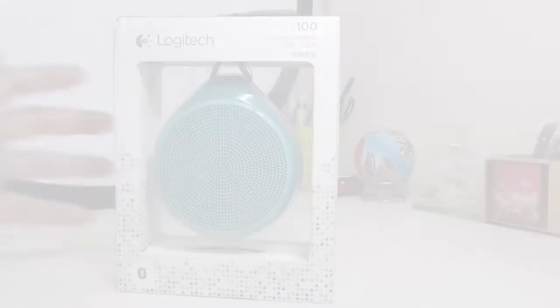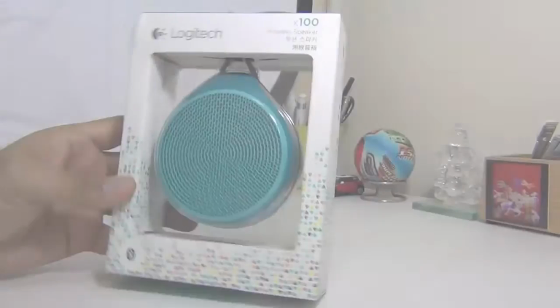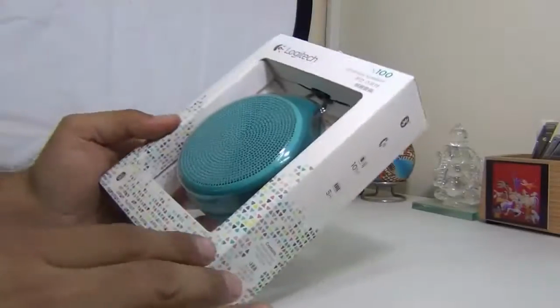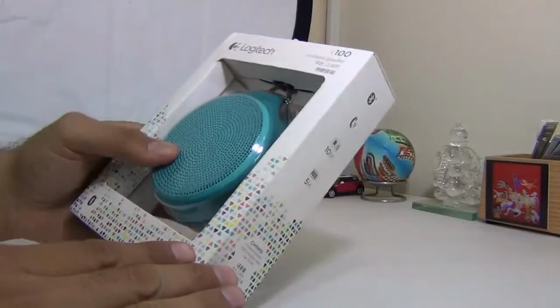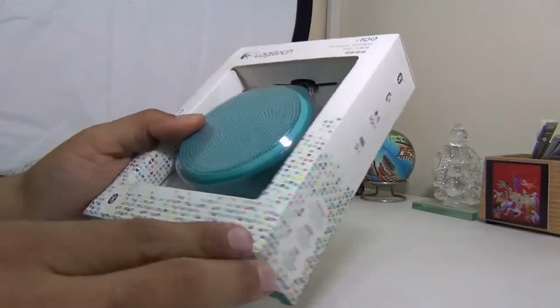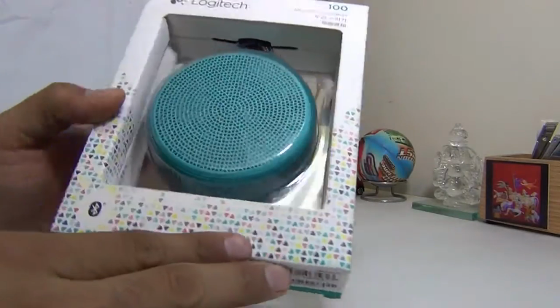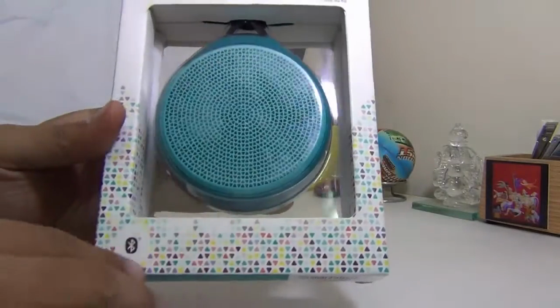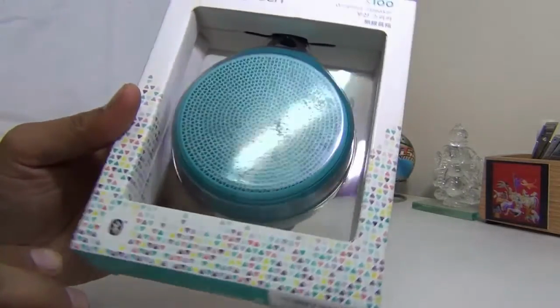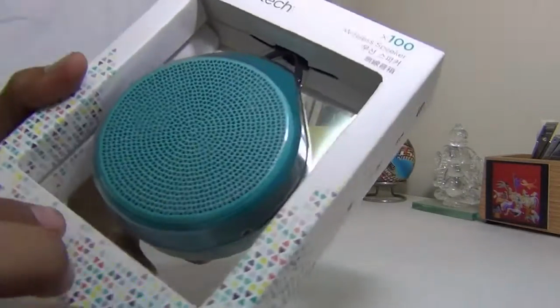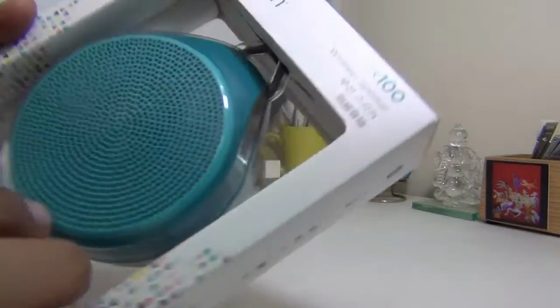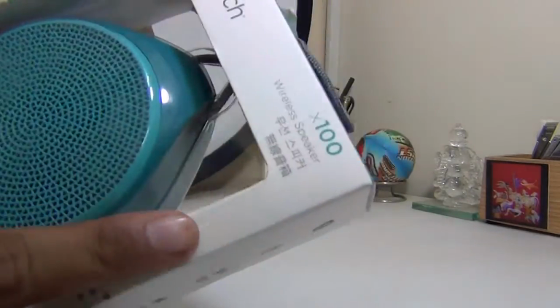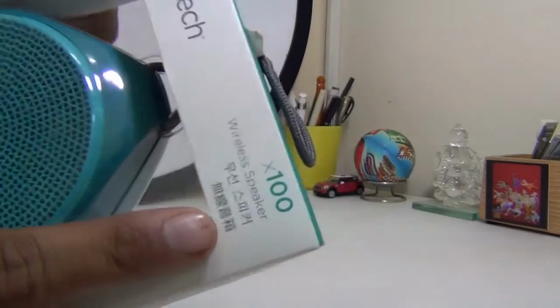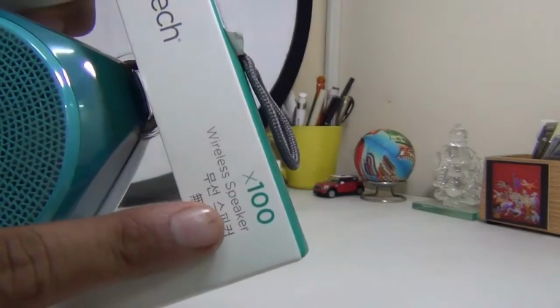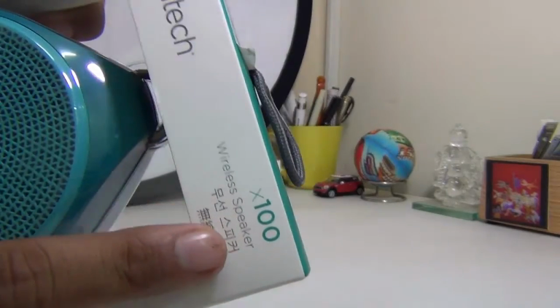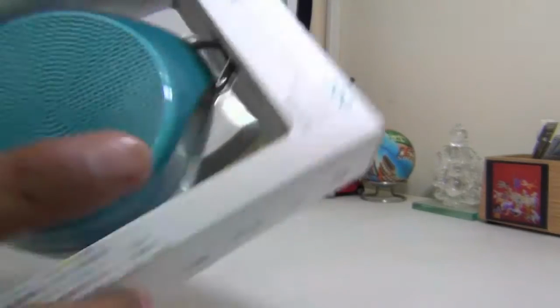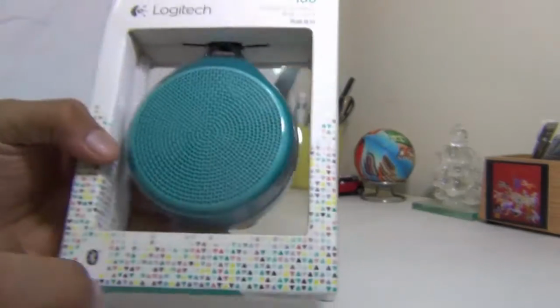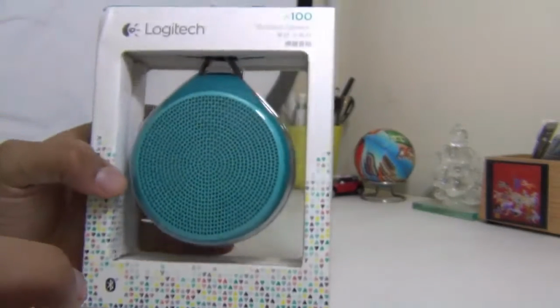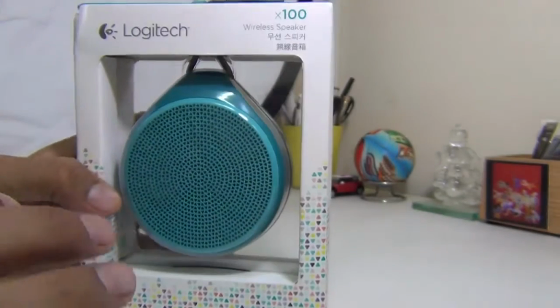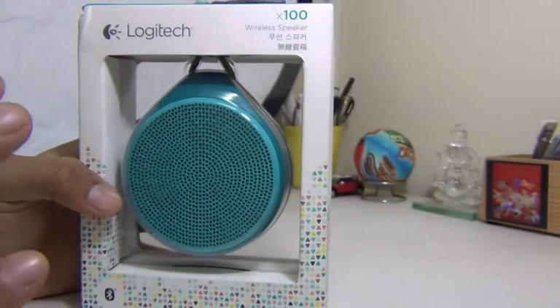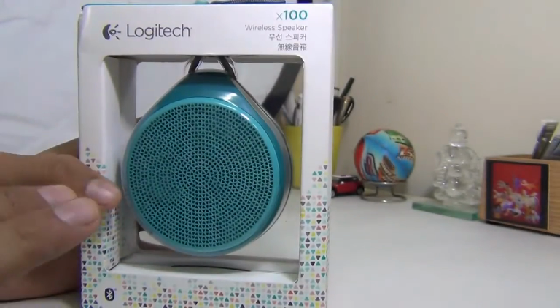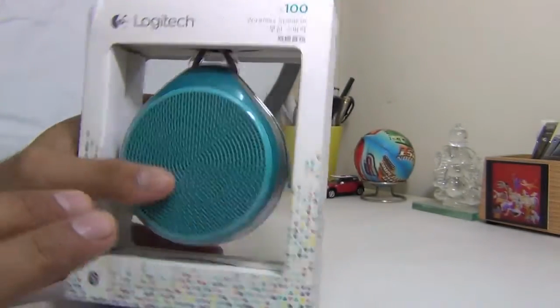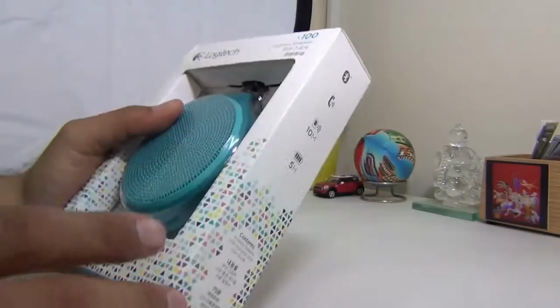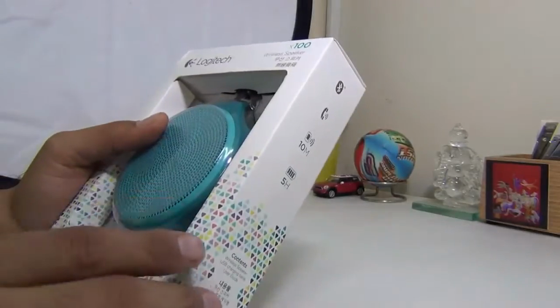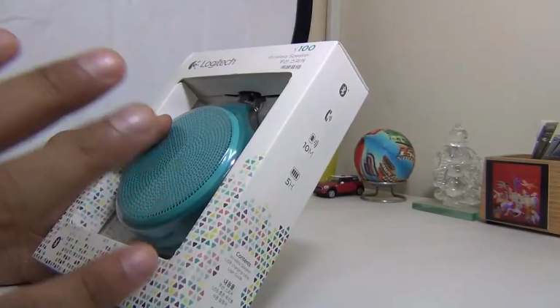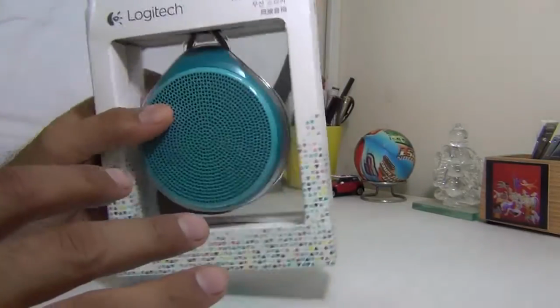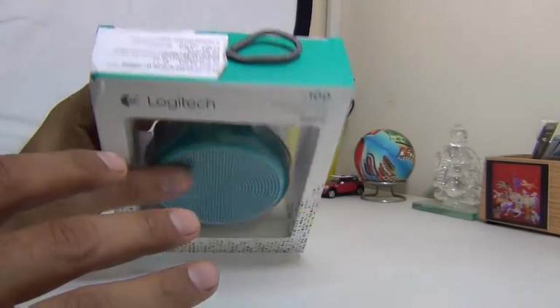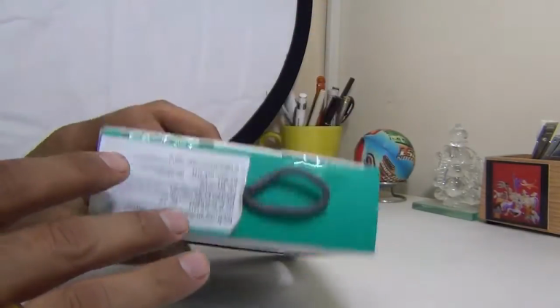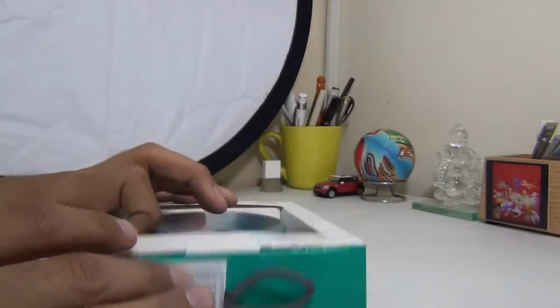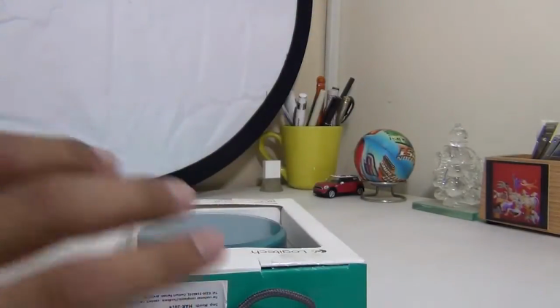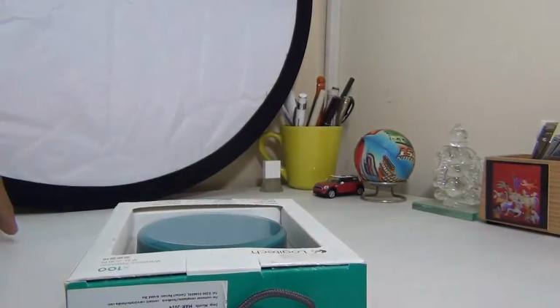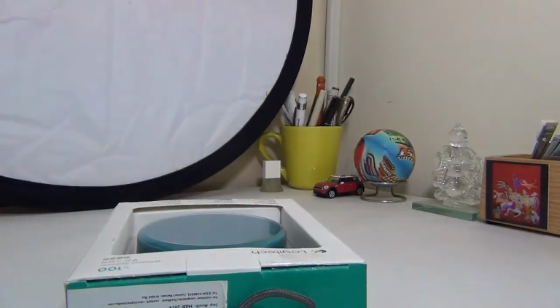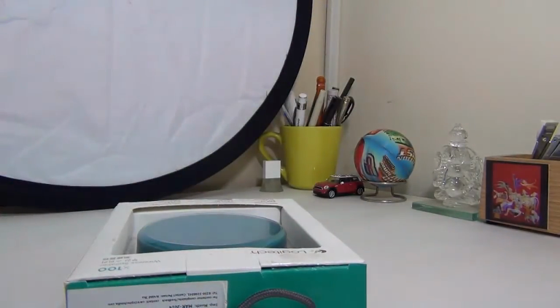Hey guys, what's up? I'm Rohit Khurani, host of Intellect Digest, and today we have with us the Logitech X100 wireless speakers. If you are looking for something relatively inexpensive and want good quality wireless speakers under $50, the Logitech X100 is an excellent choice.